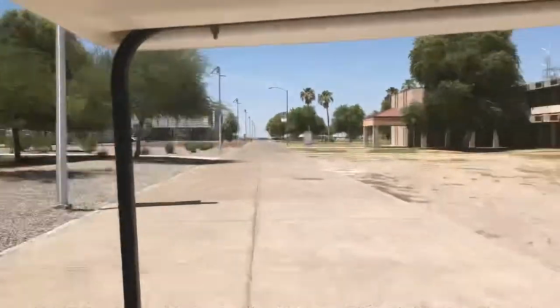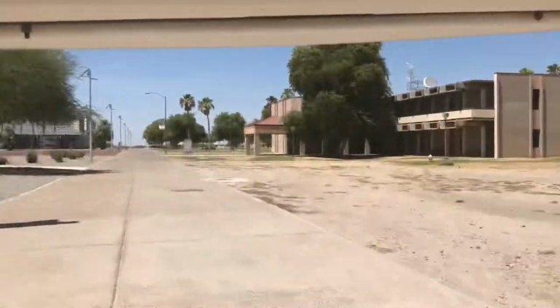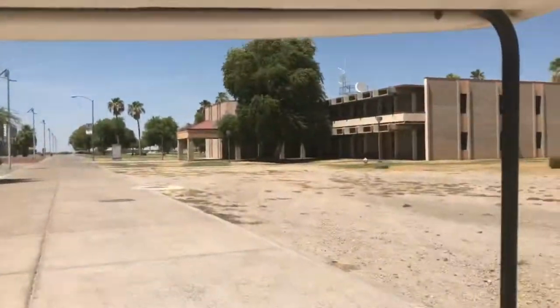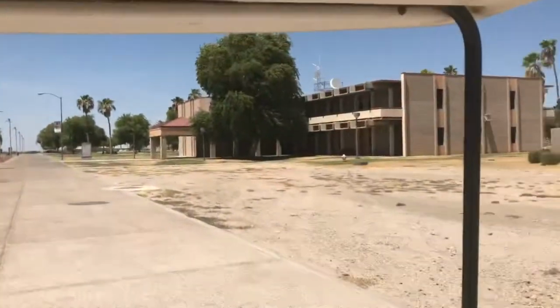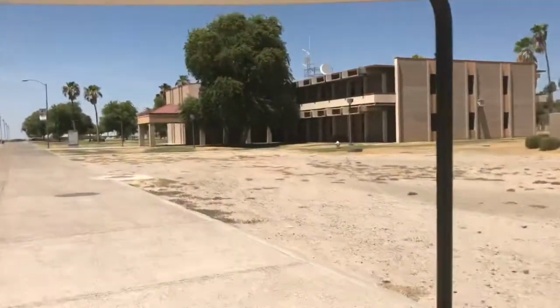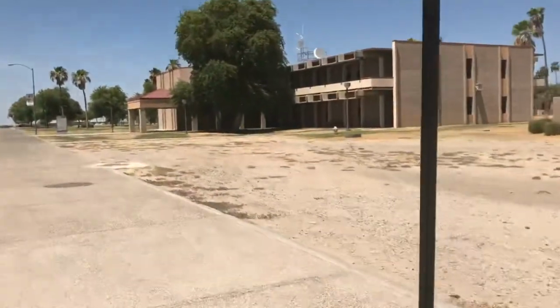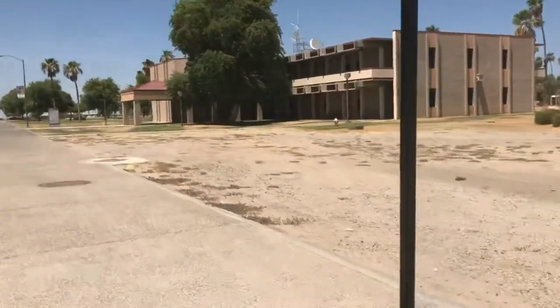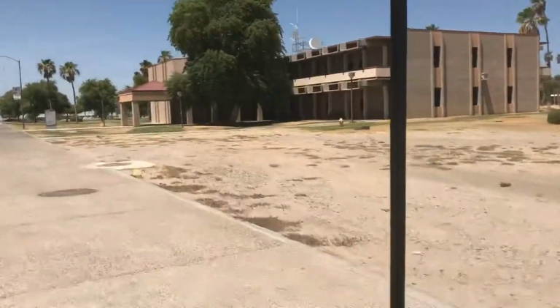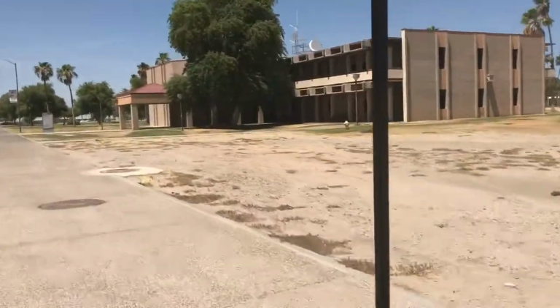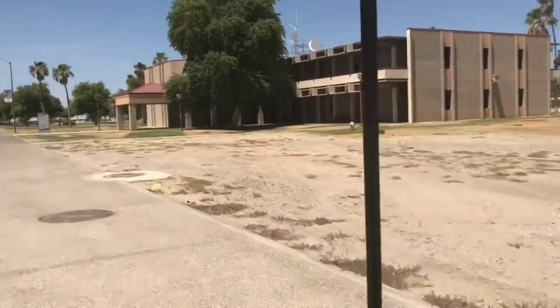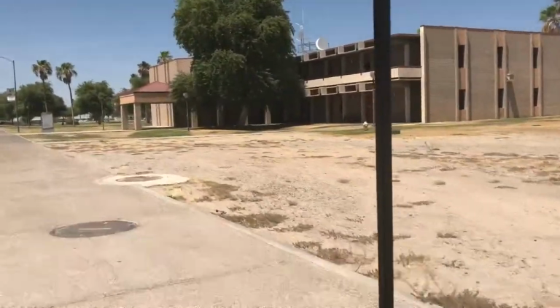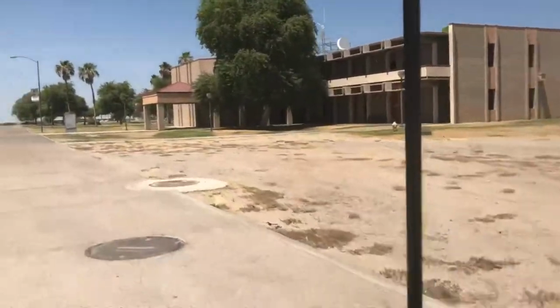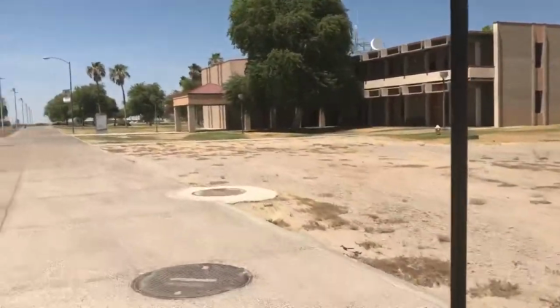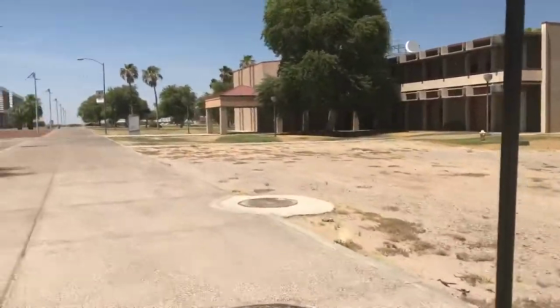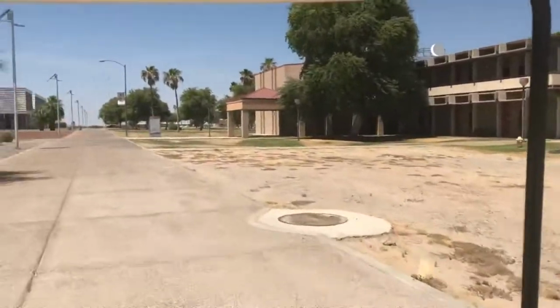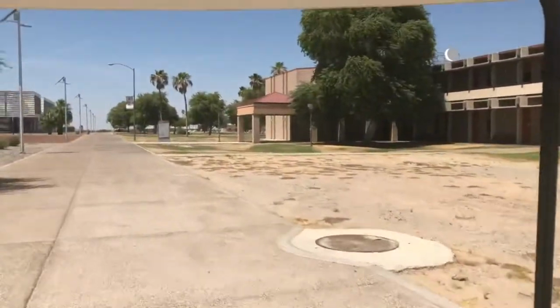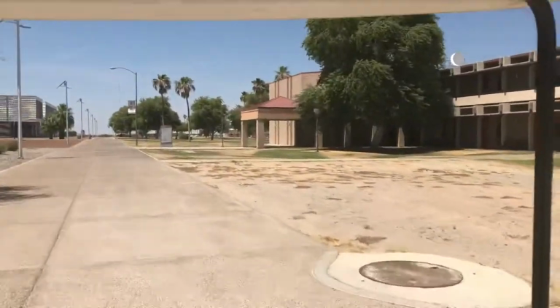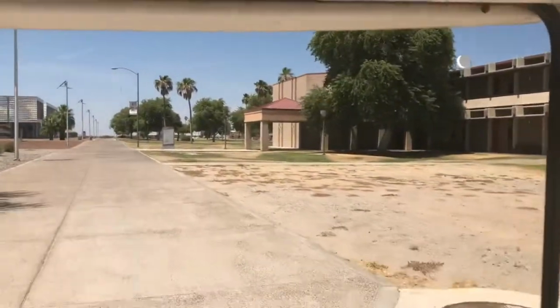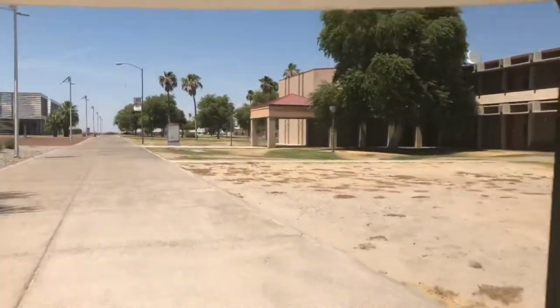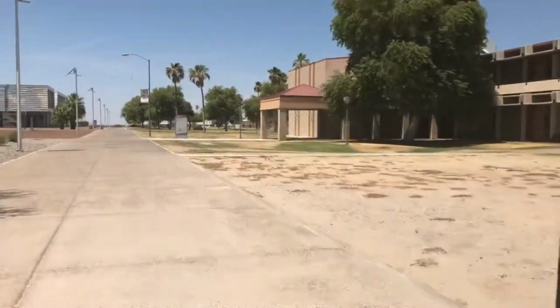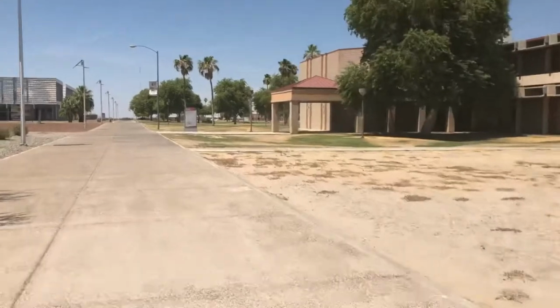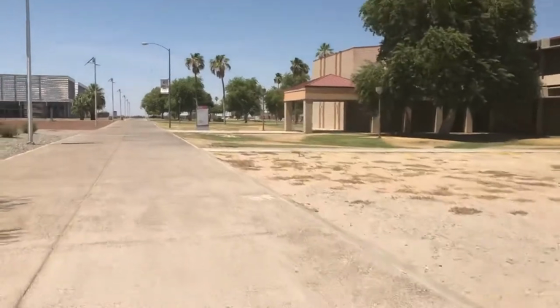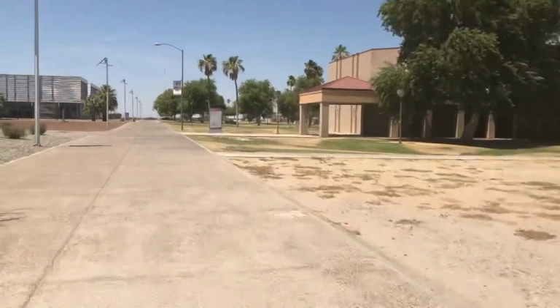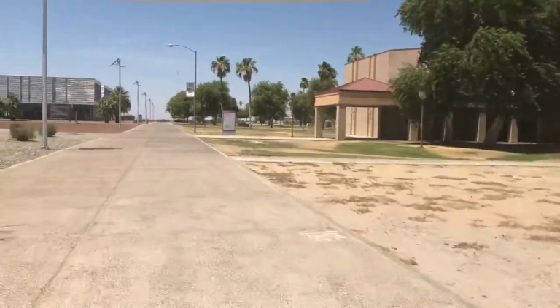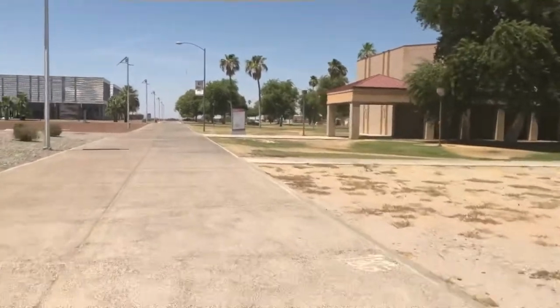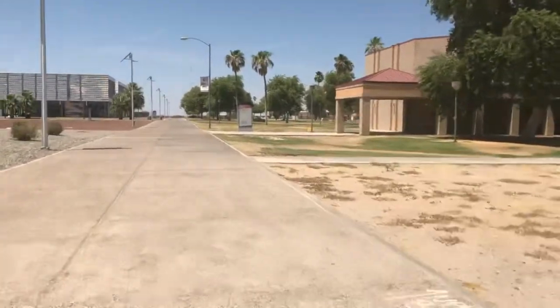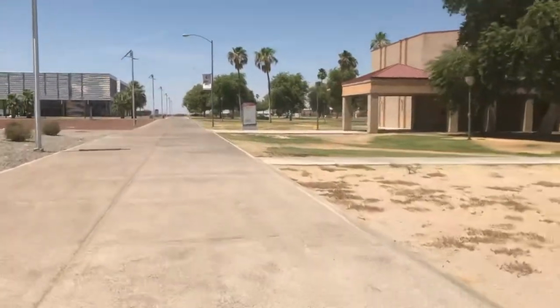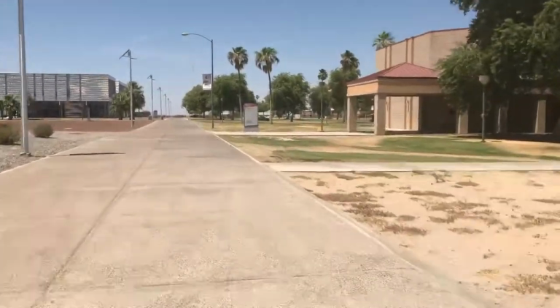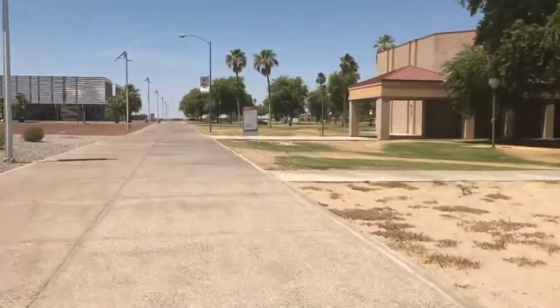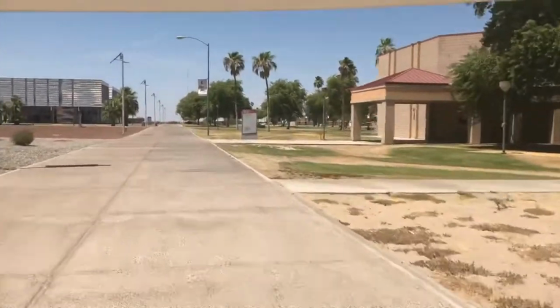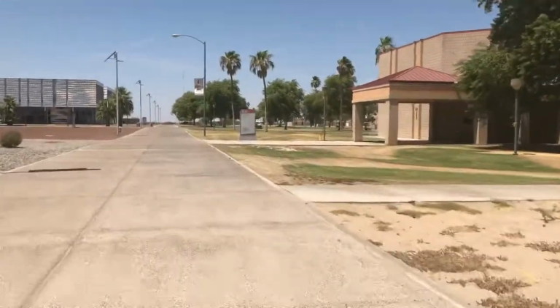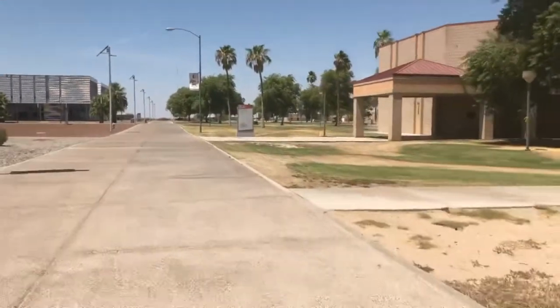The left-hand side is the AS building, and this is the BA building — the business building. Some of you might have classes in the BA building, and that's what this will be over here.